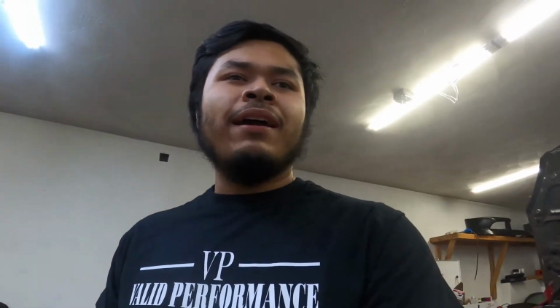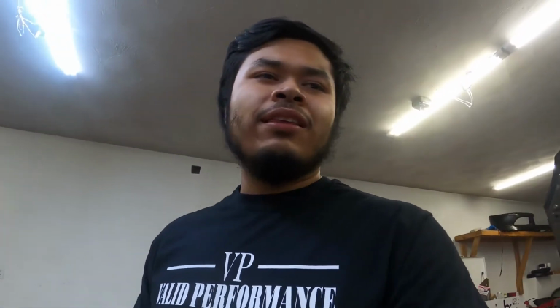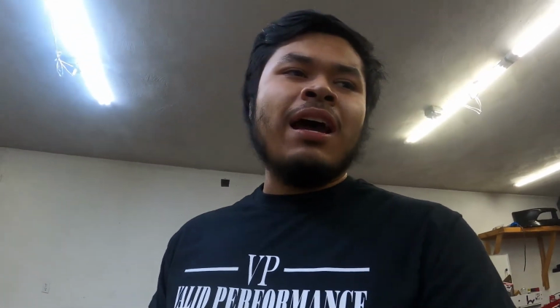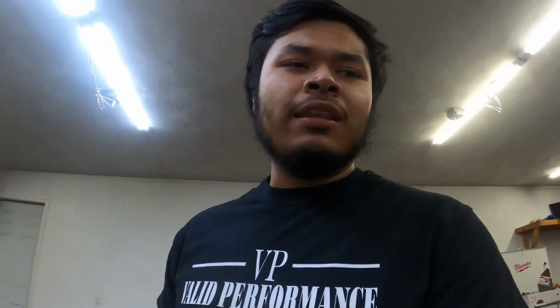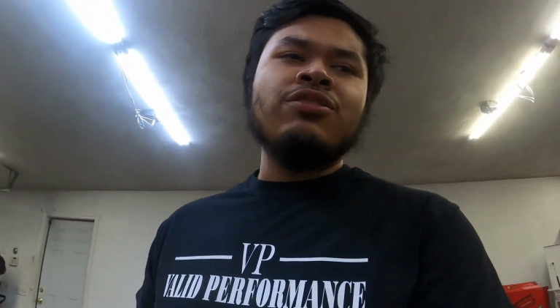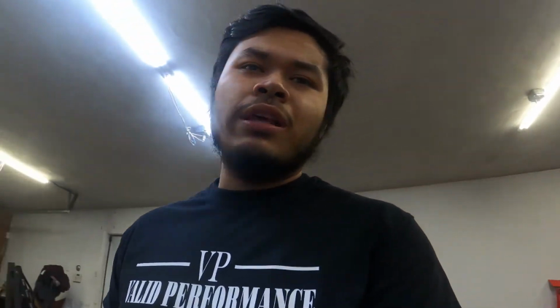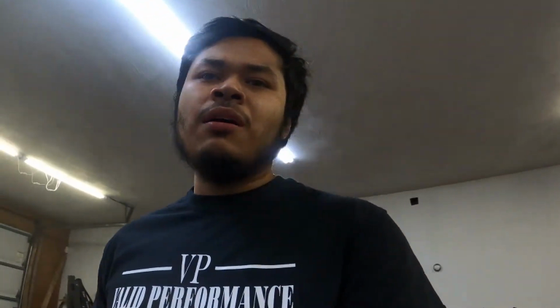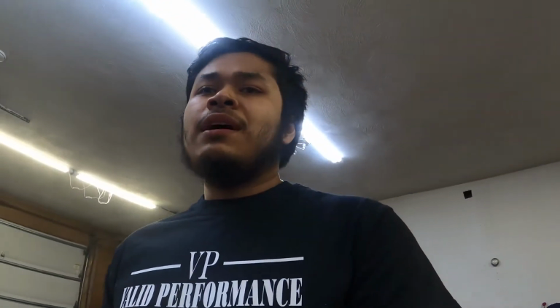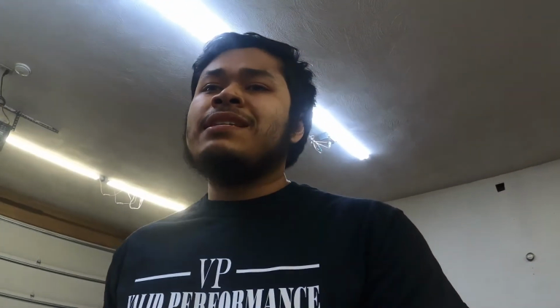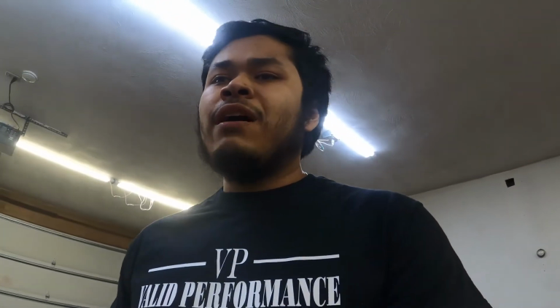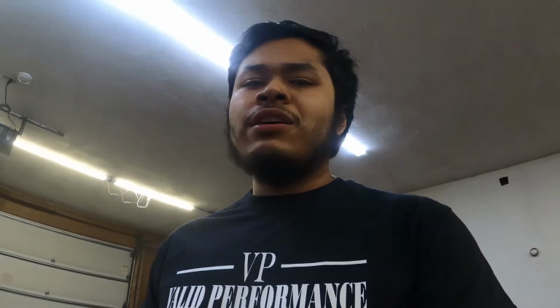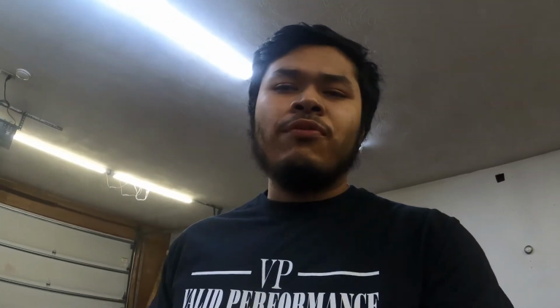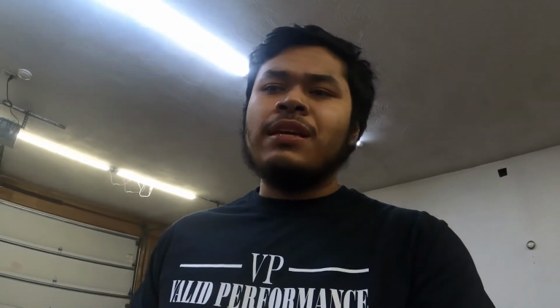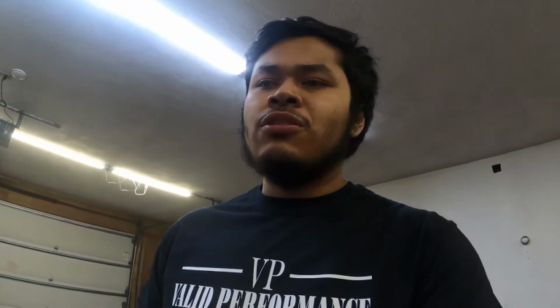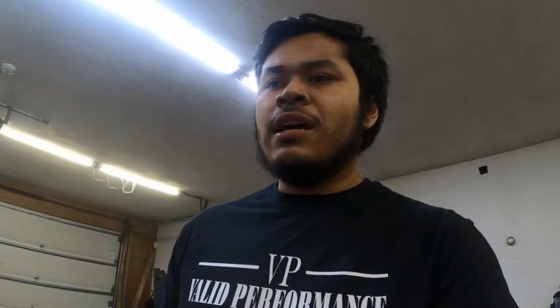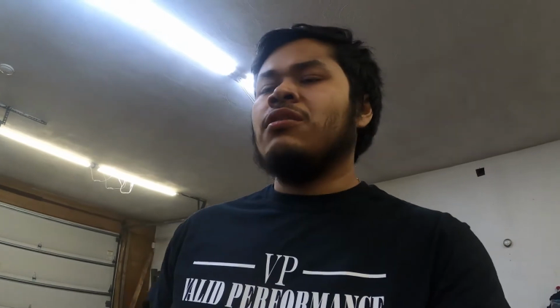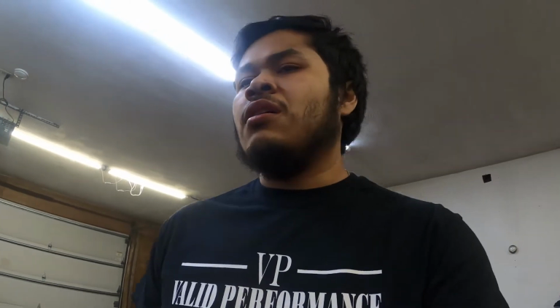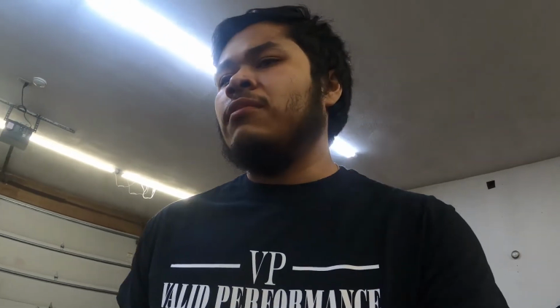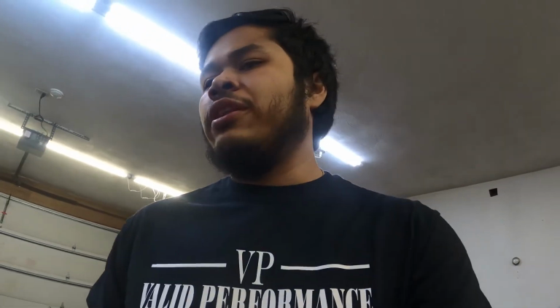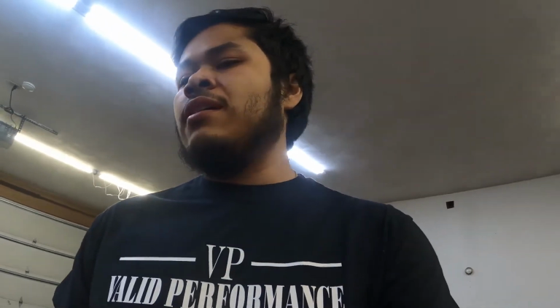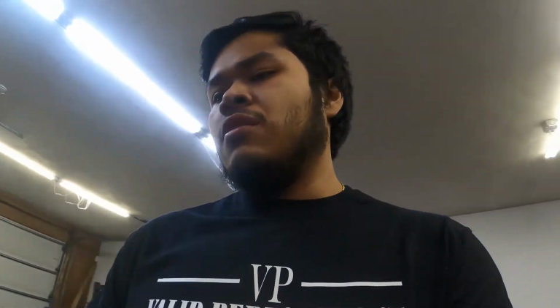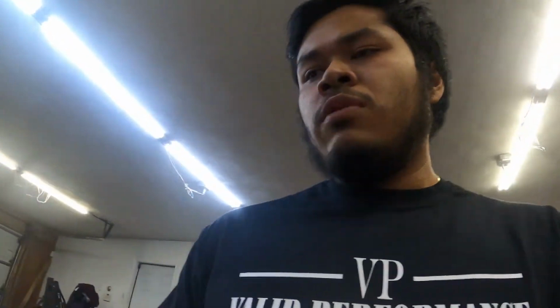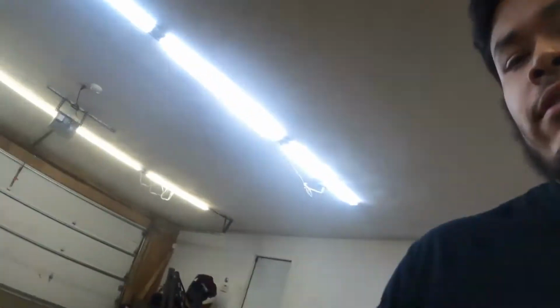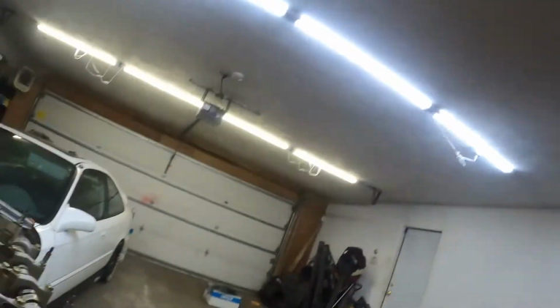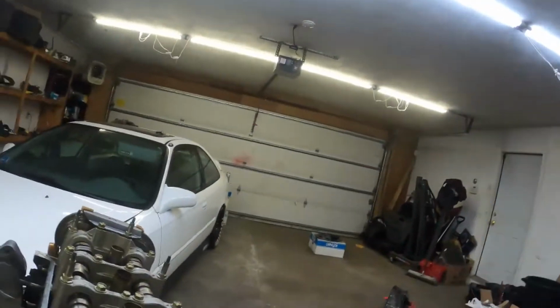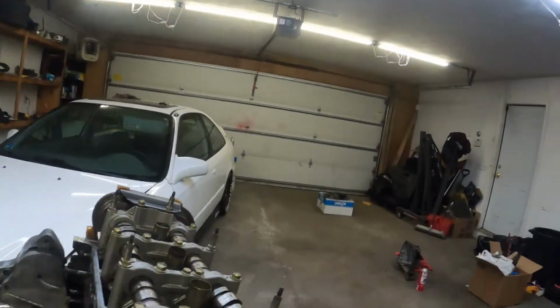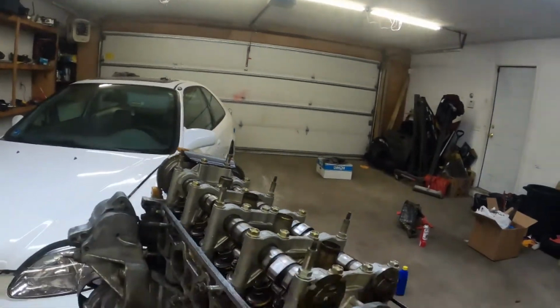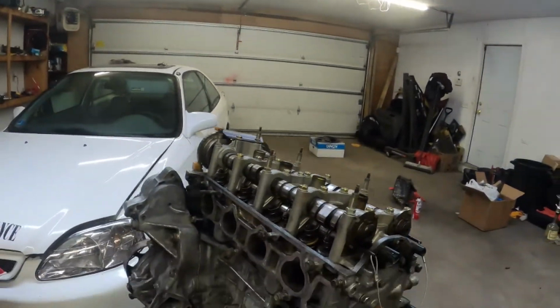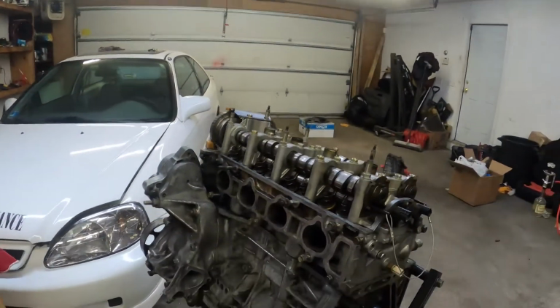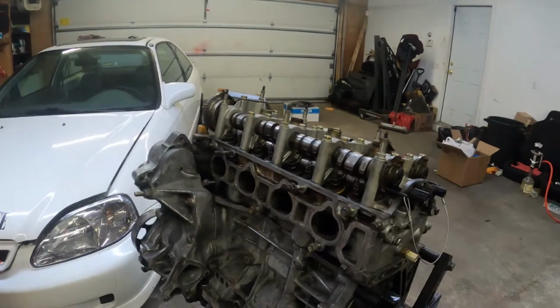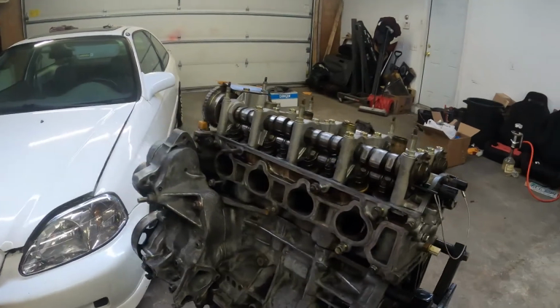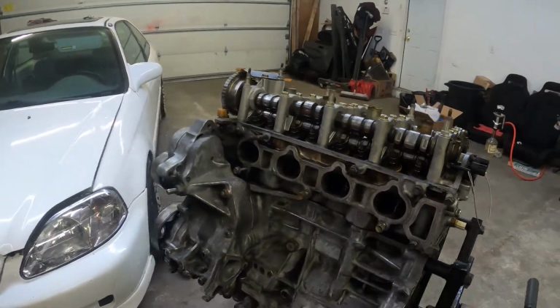We're back here at the shop on a new day. We got the engine all cleaned up. I set valve lash on both the intake and exhaust sides the other day, and we have the motor here ready to assemble the last finishing pieces.